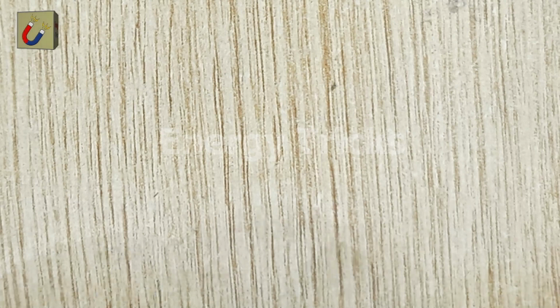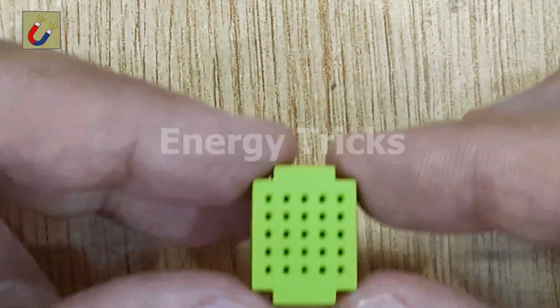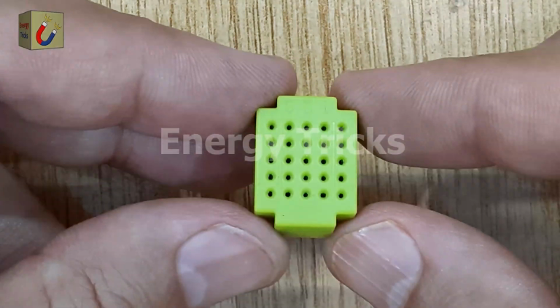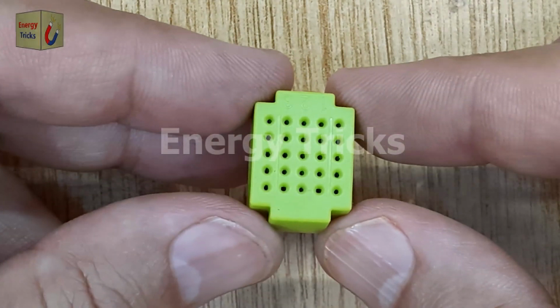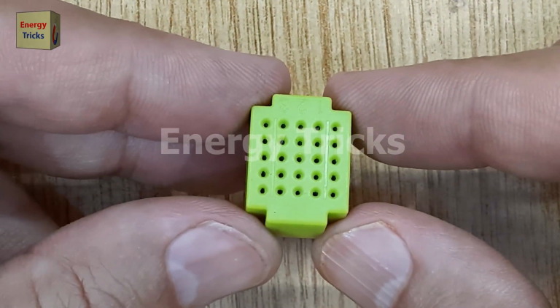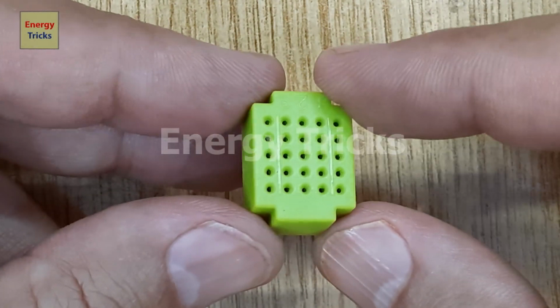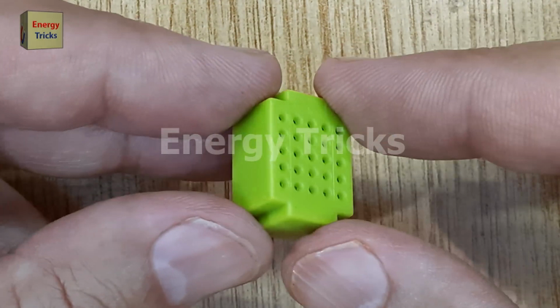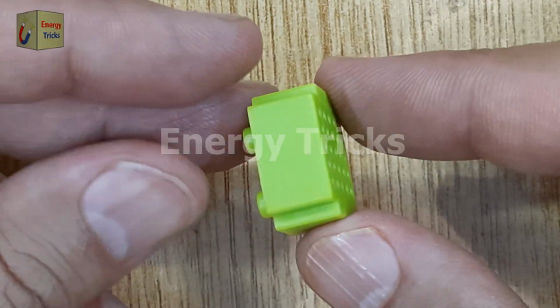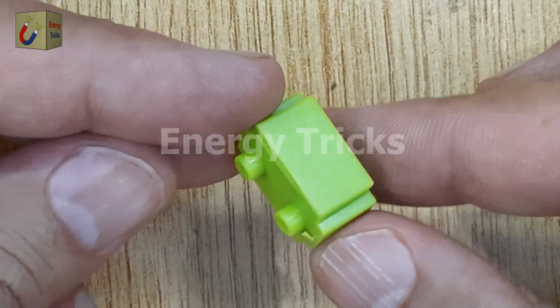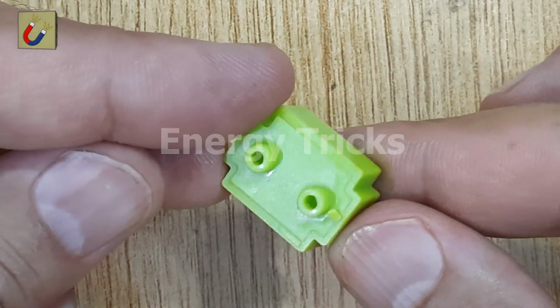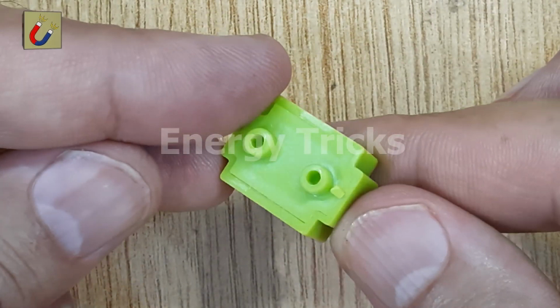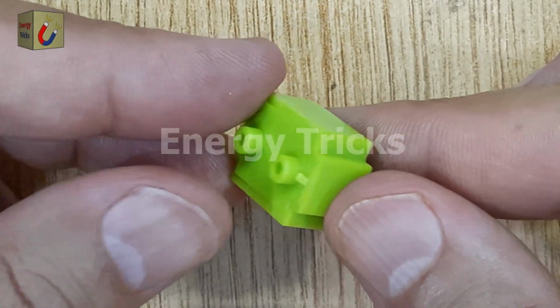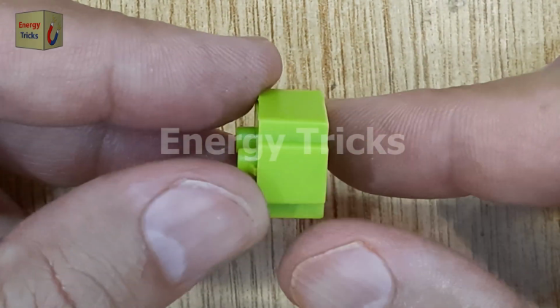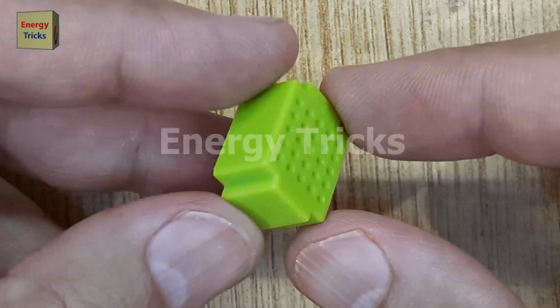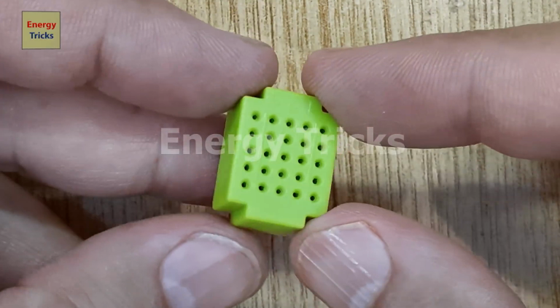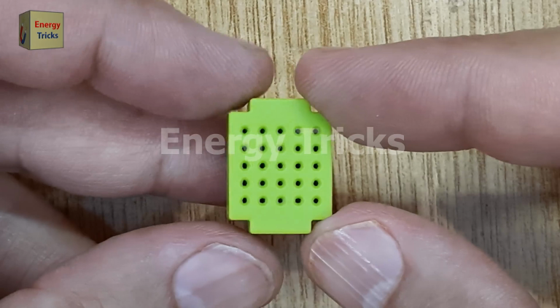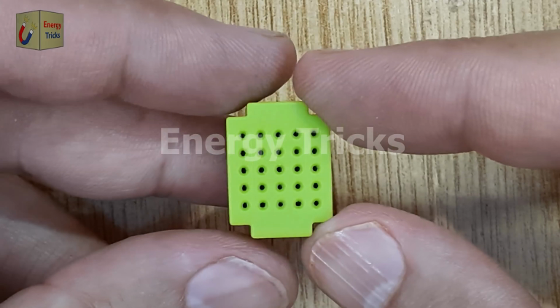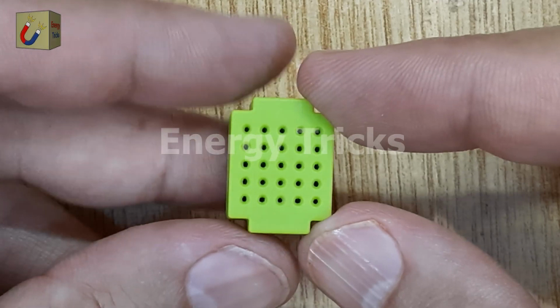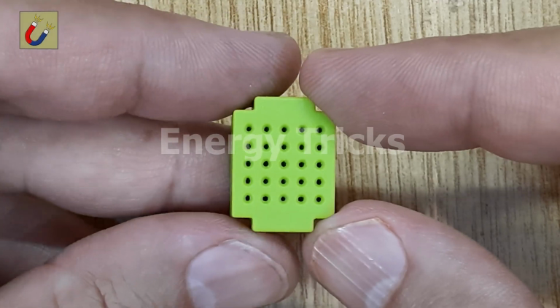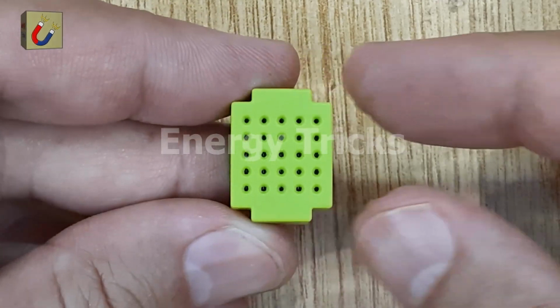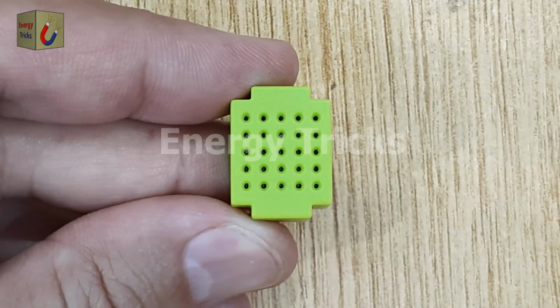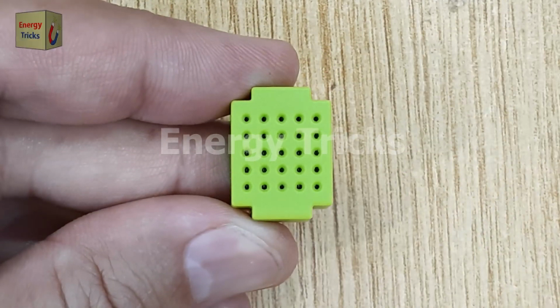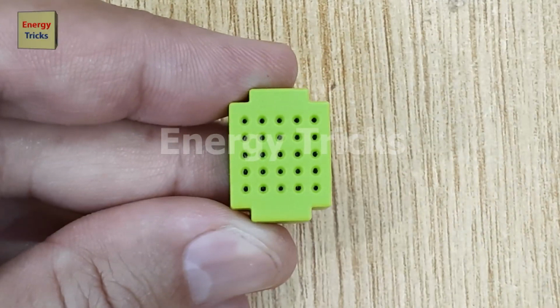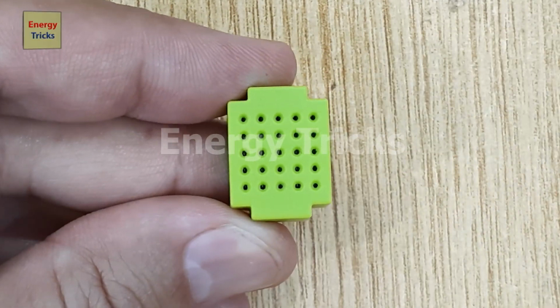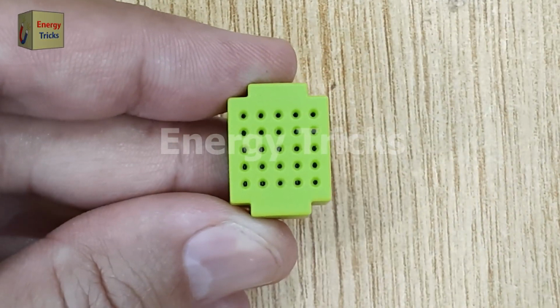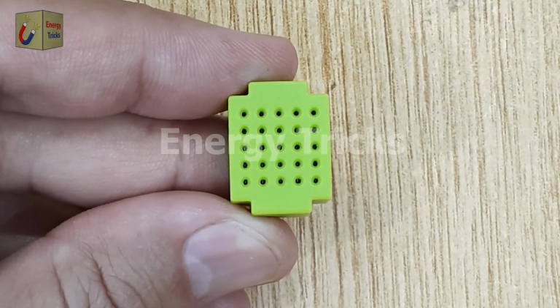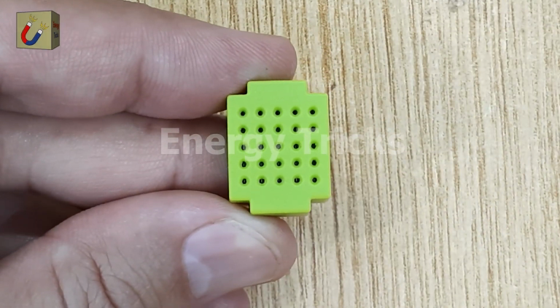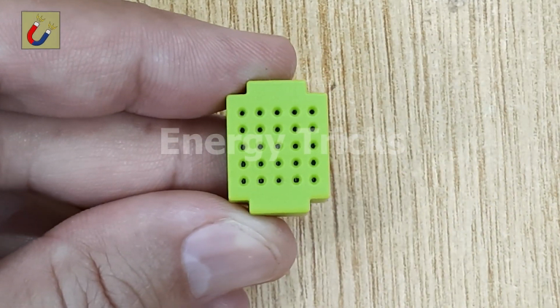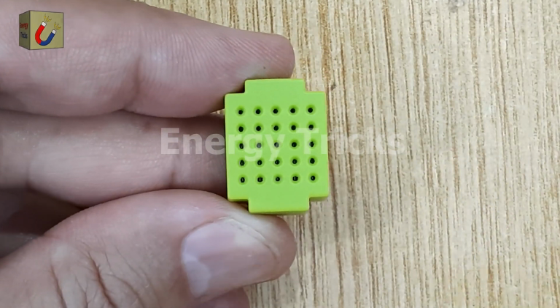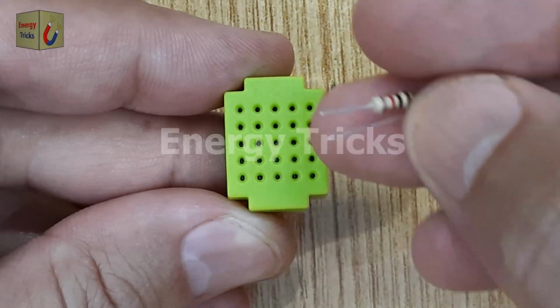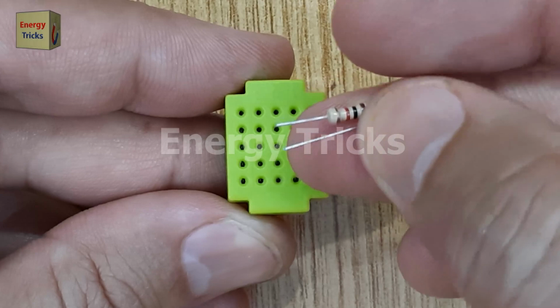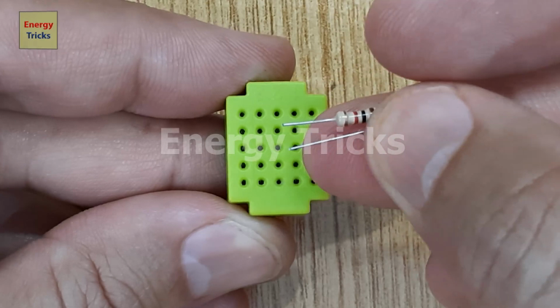Today, I'm going to create a simple yet interesting Hall Effect Sensor project using easily available components. For this project, we'll need a mini breadboard, which is perfect for prototyping small circuits without soldering.